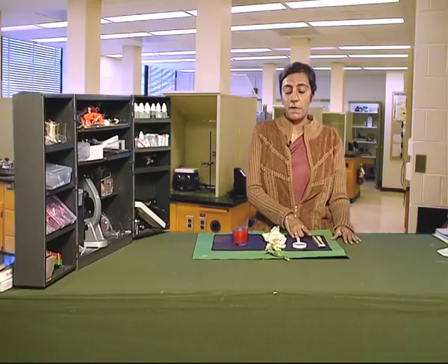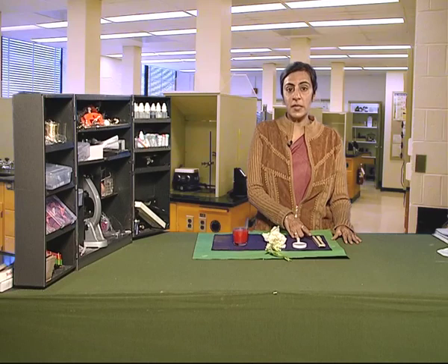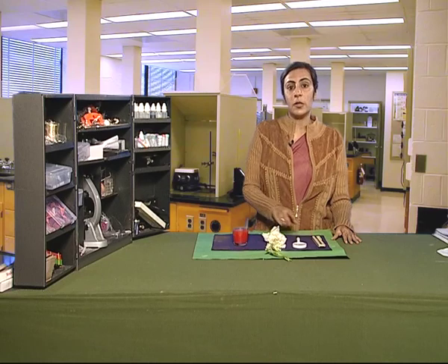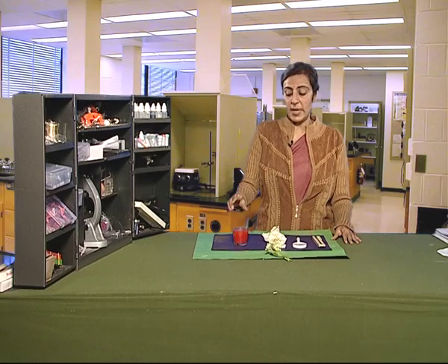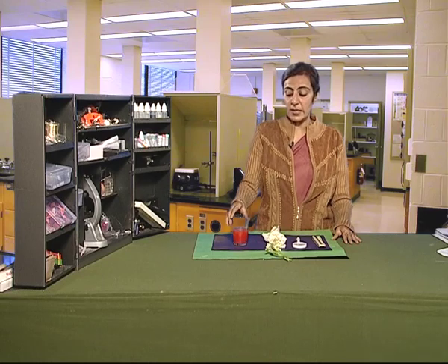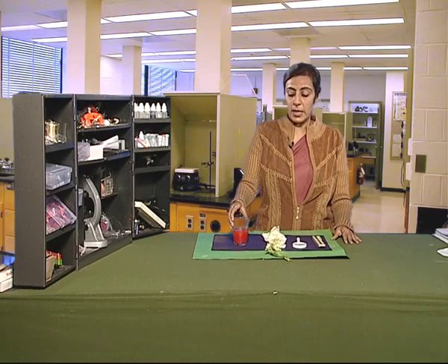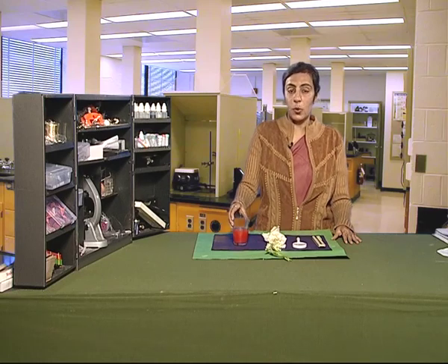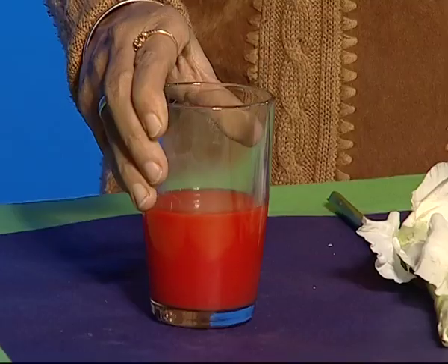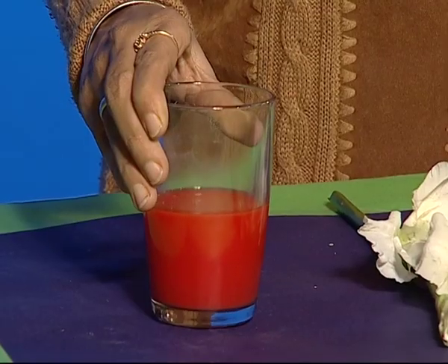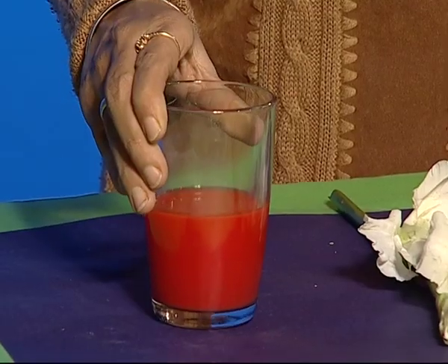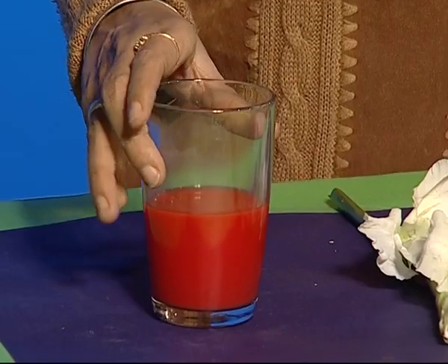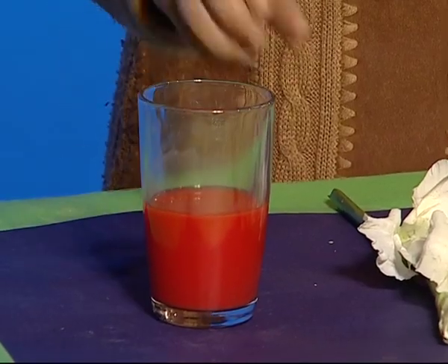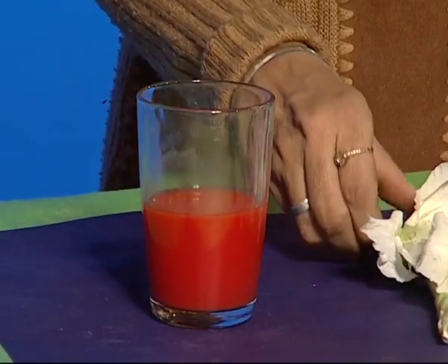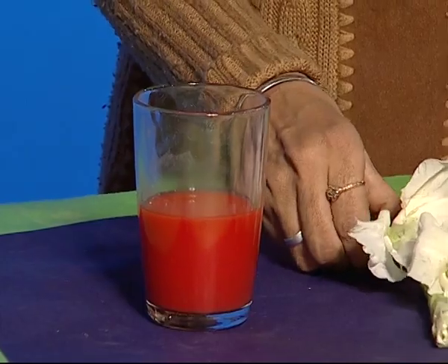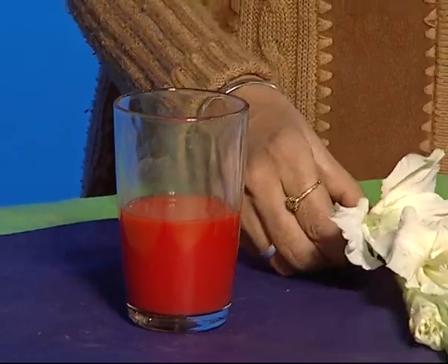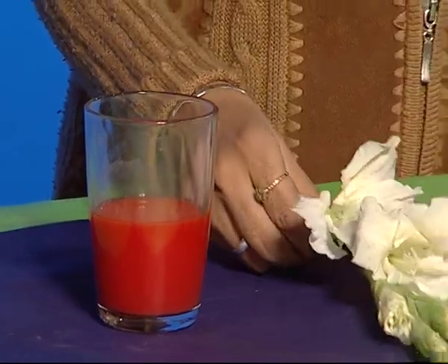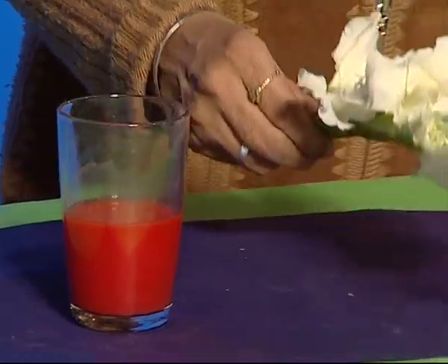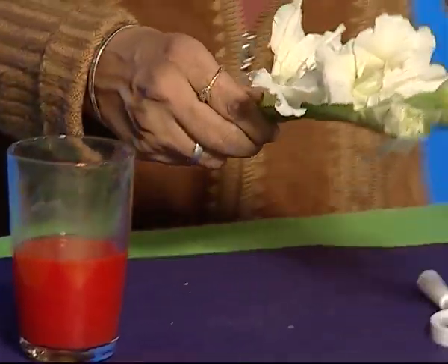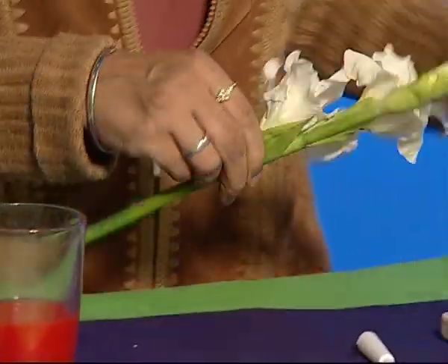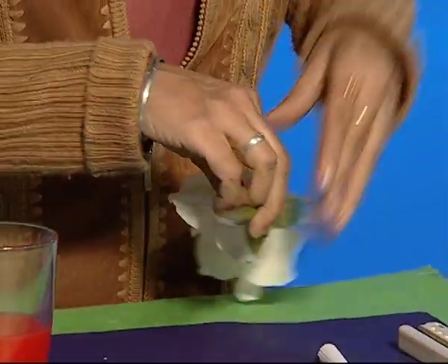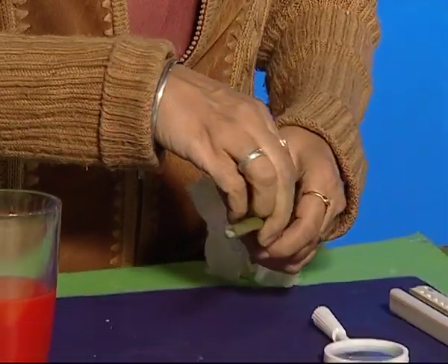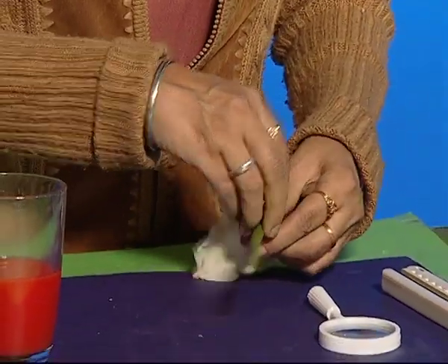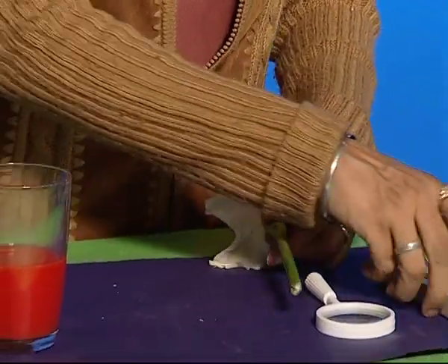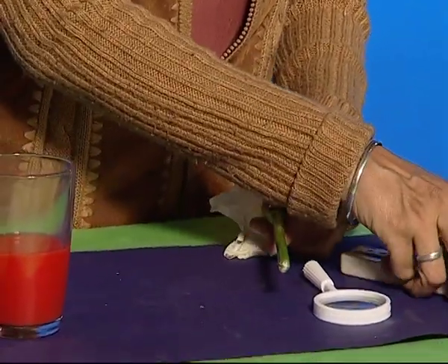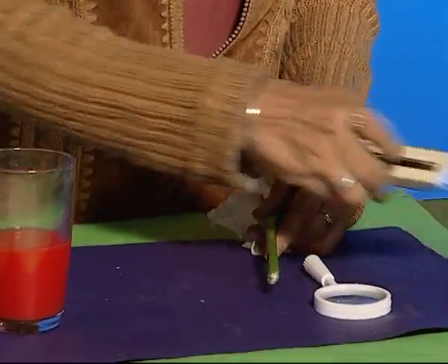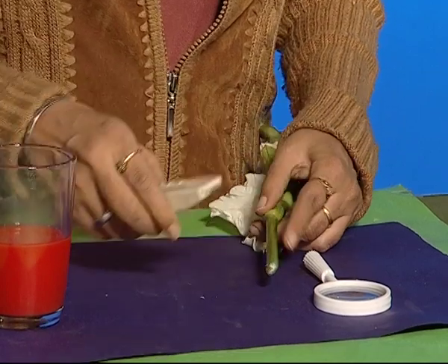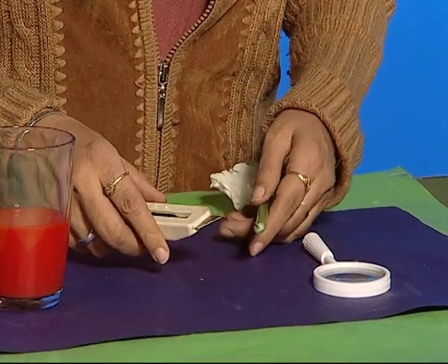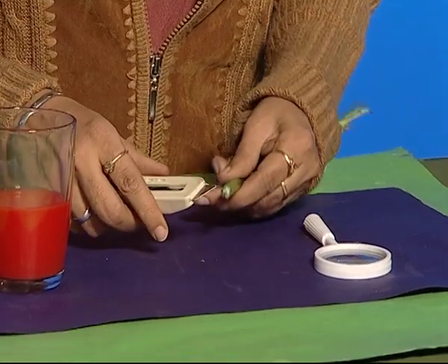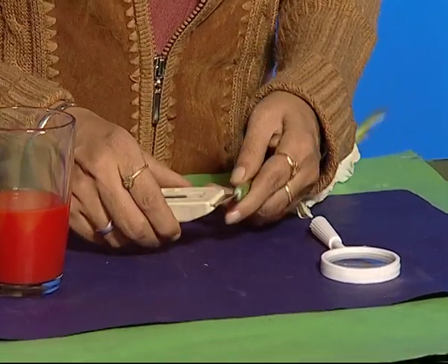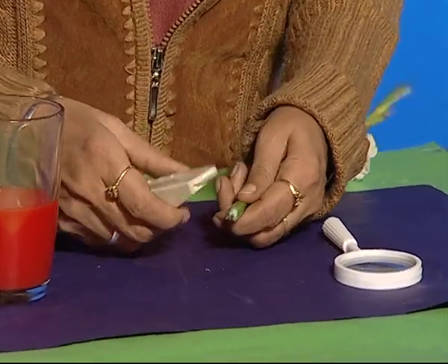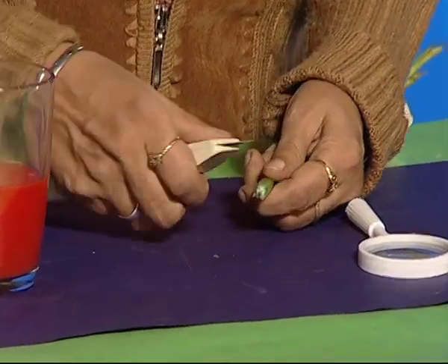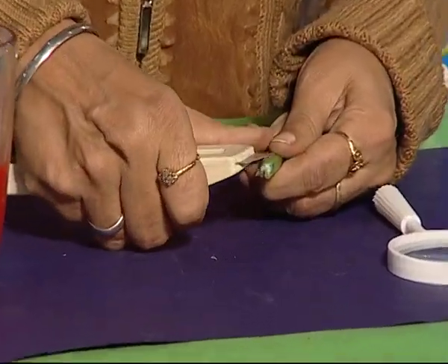First, we take some coloured water in a tumbler, and then we take the twig and give an oblique cut at the end of the stem.